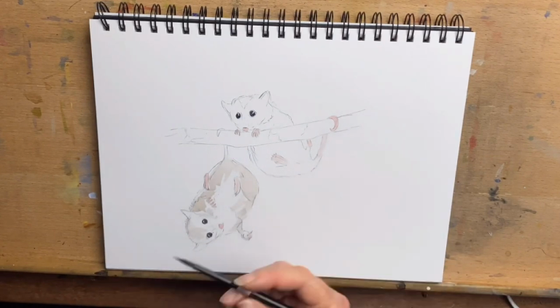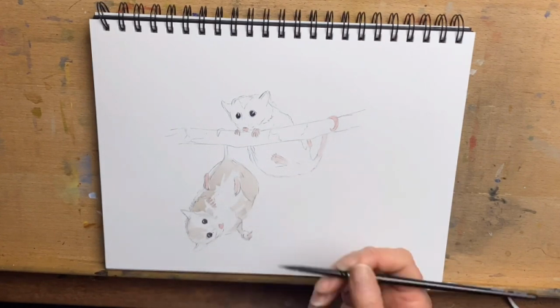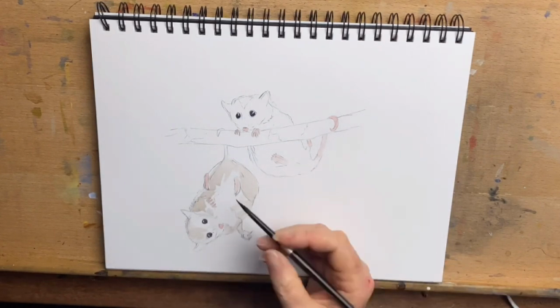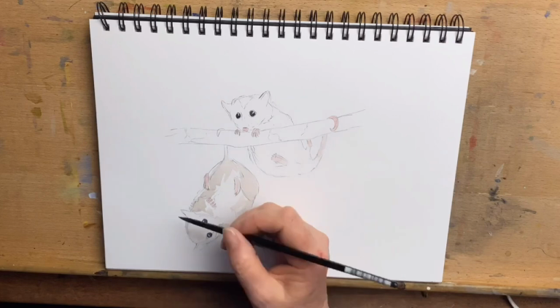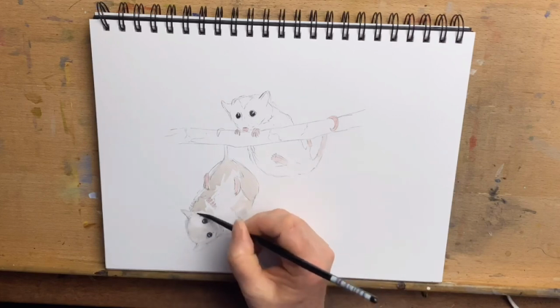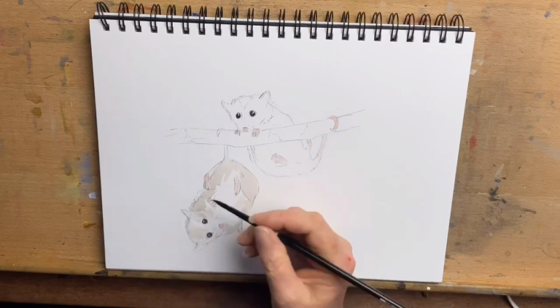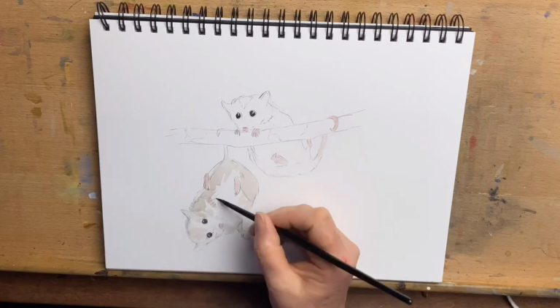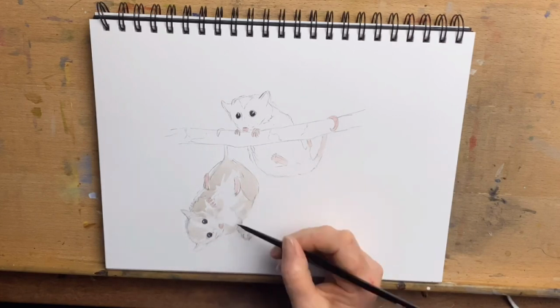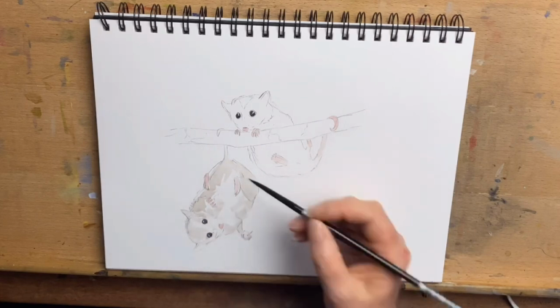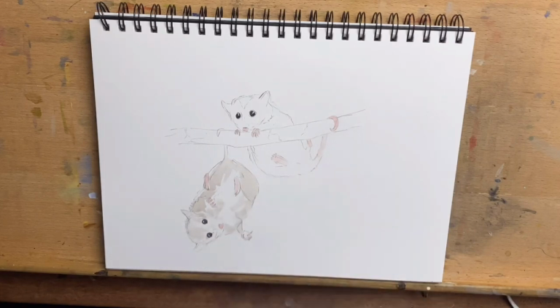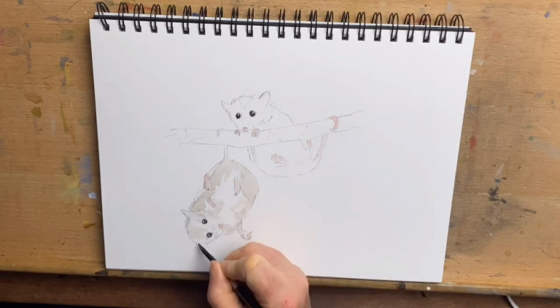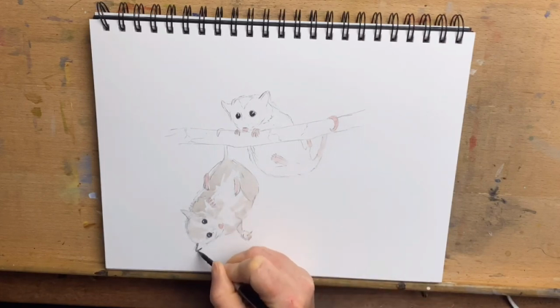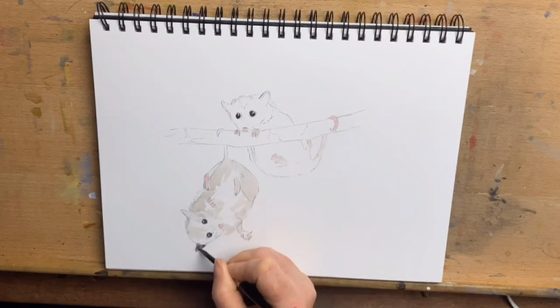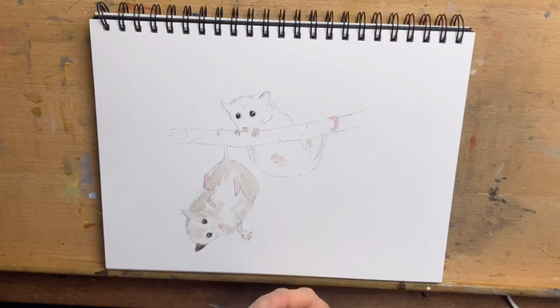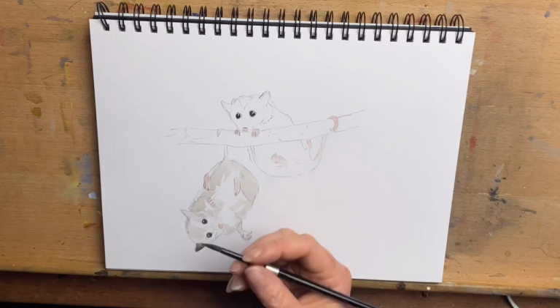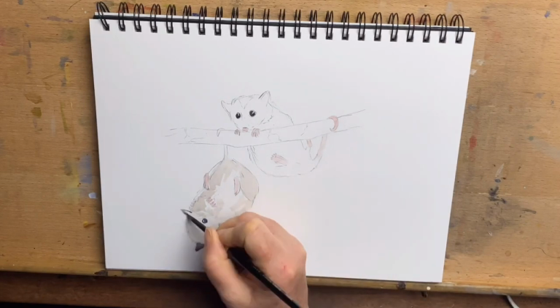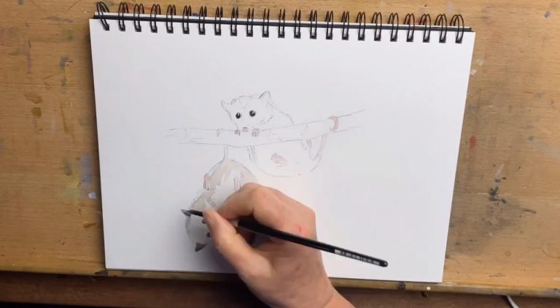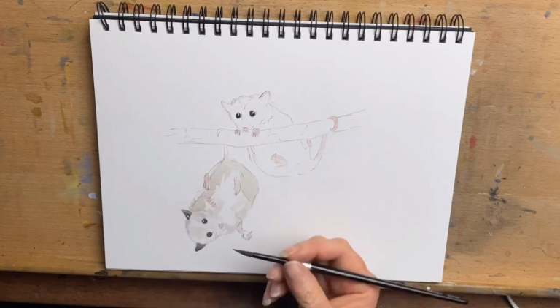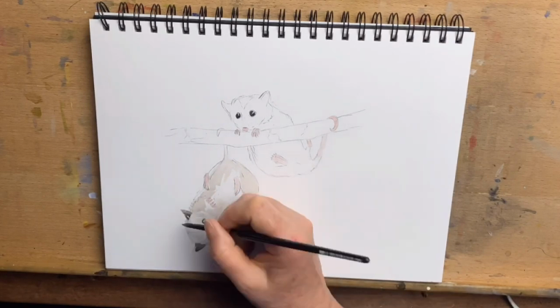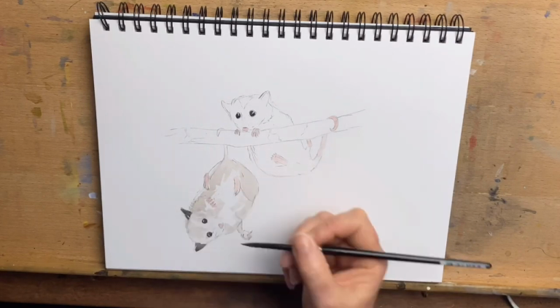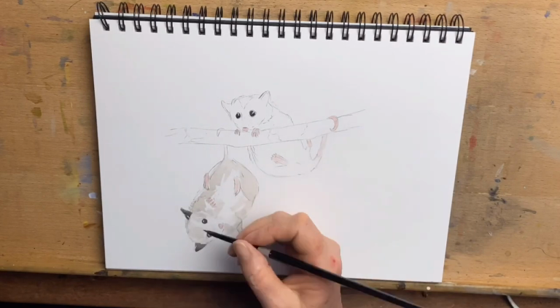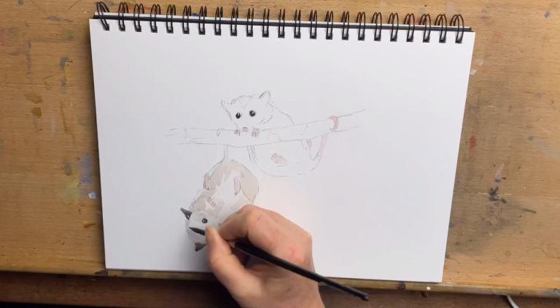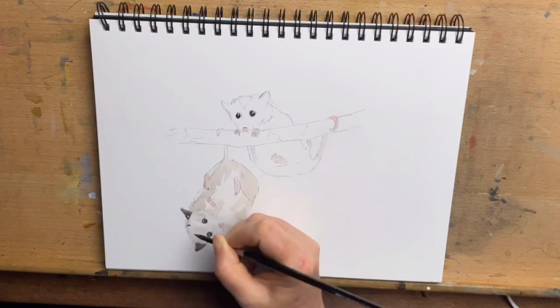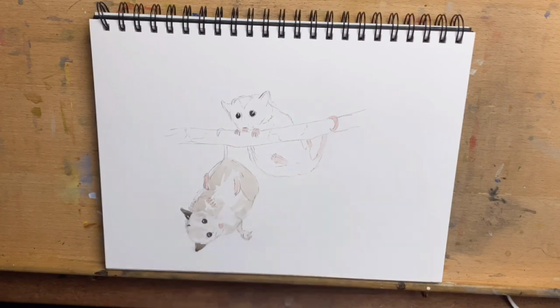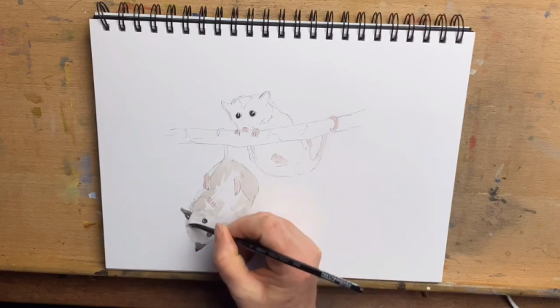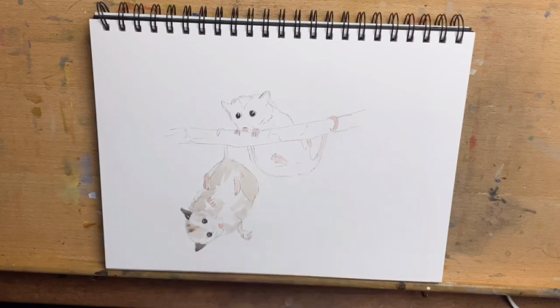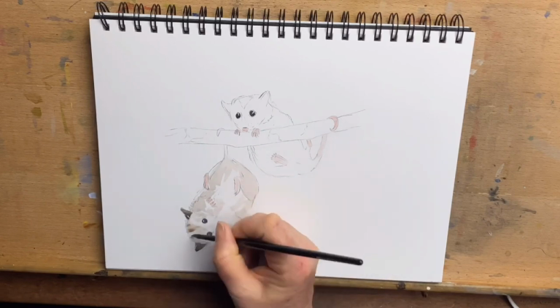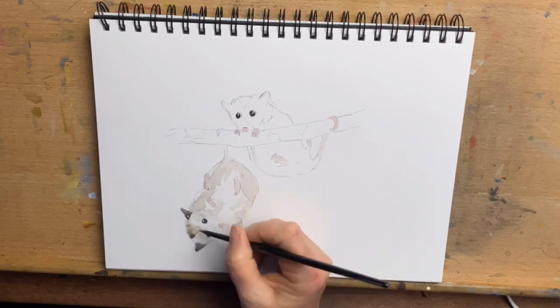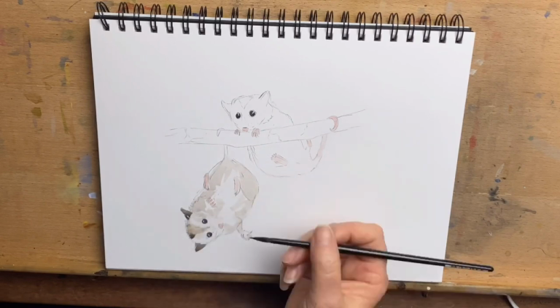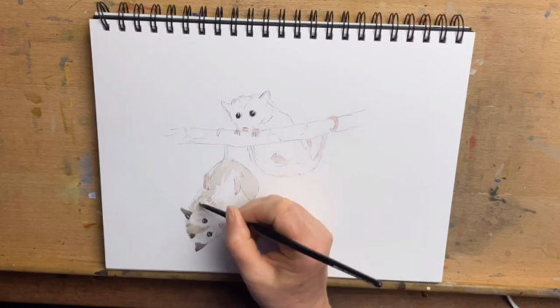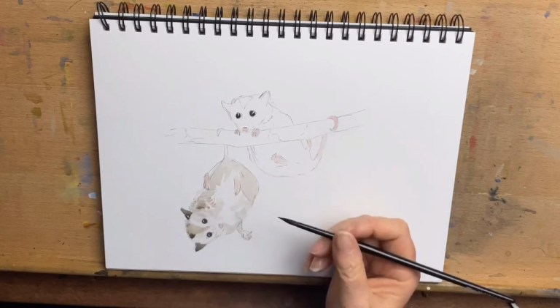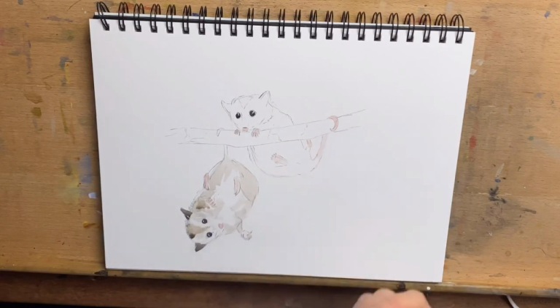I use Burnt Umber and Cobalt Blue to make these greys, and I just start to build up layers, darkening the darker areas and getting some fur texture in.